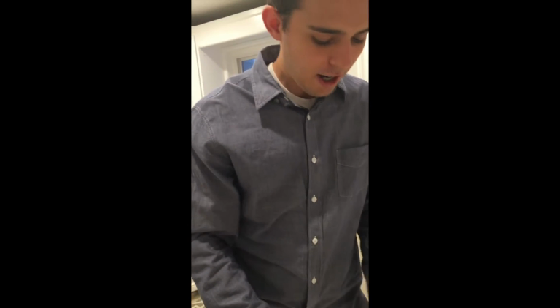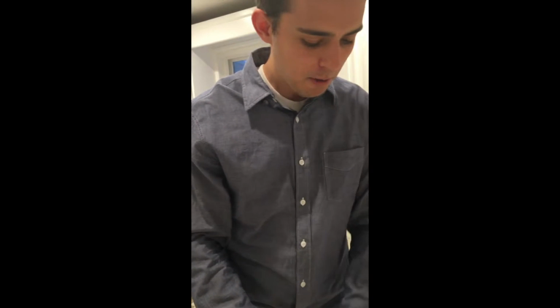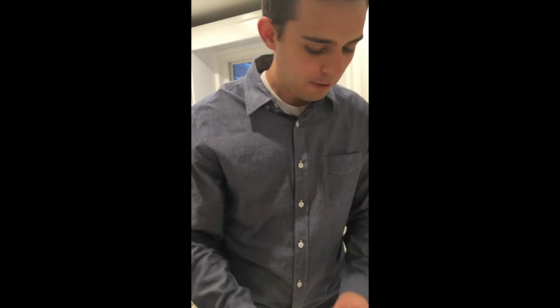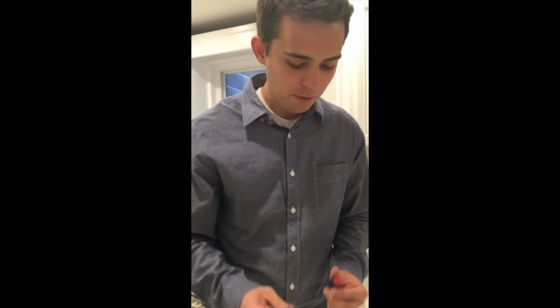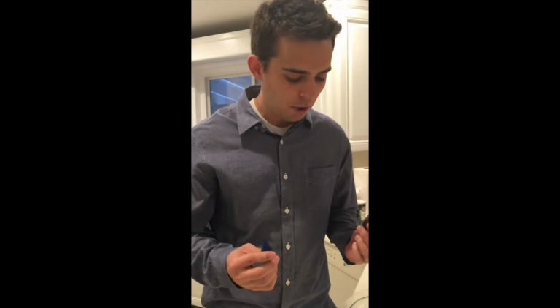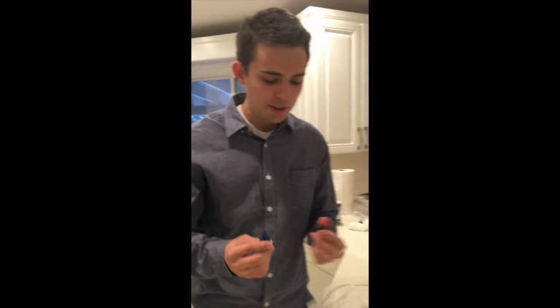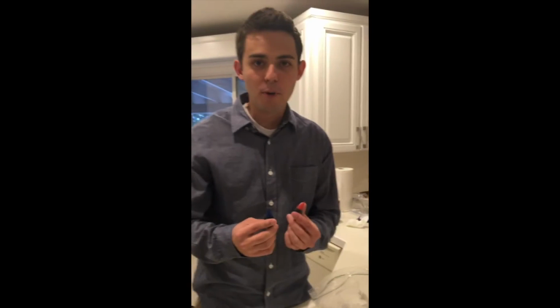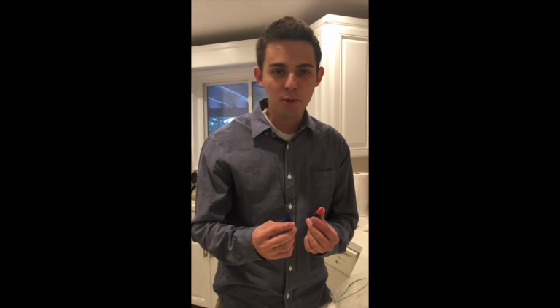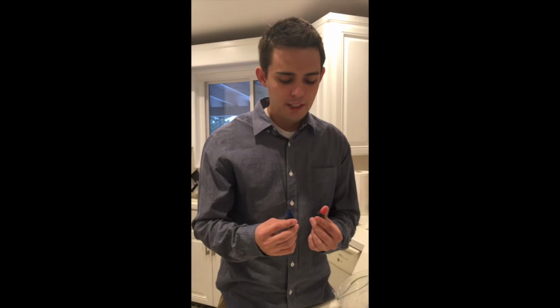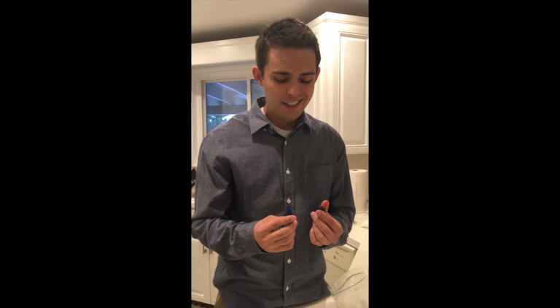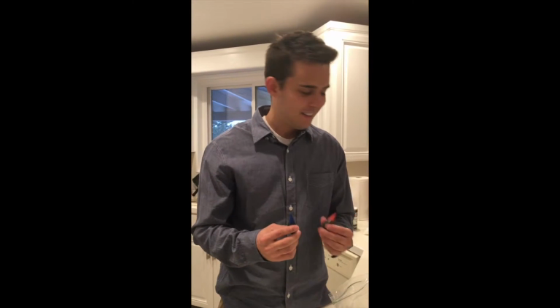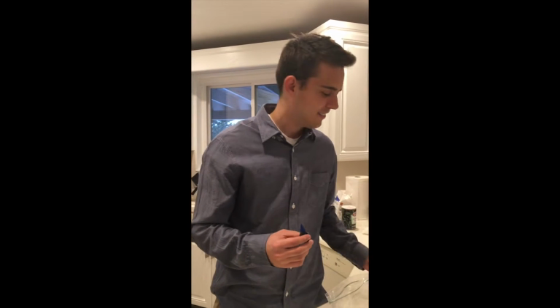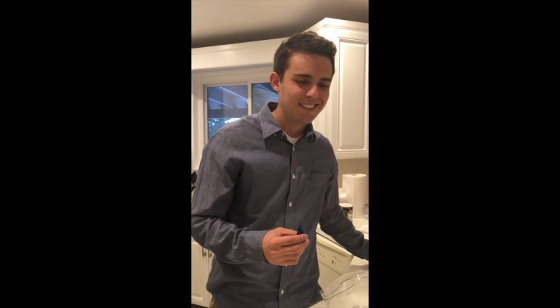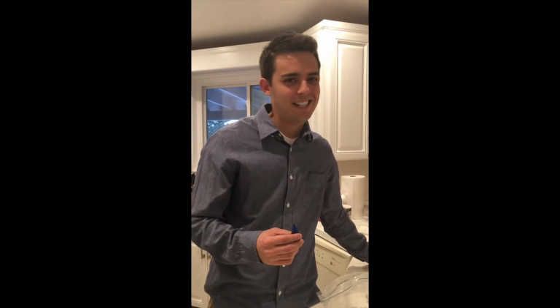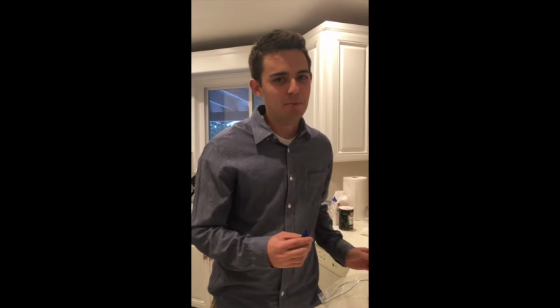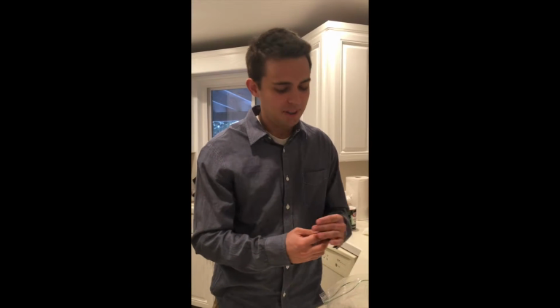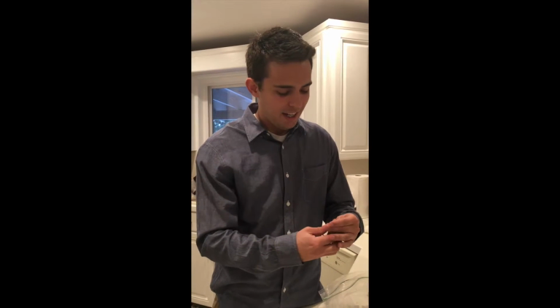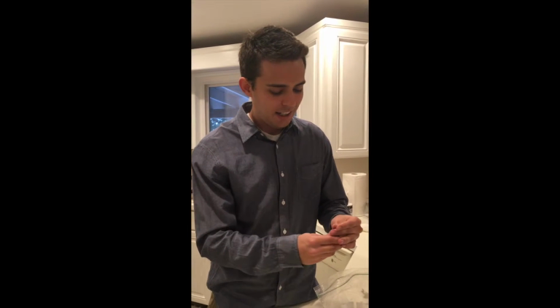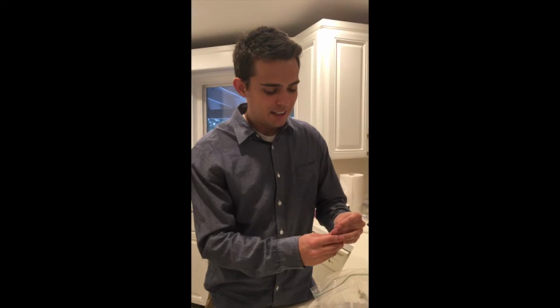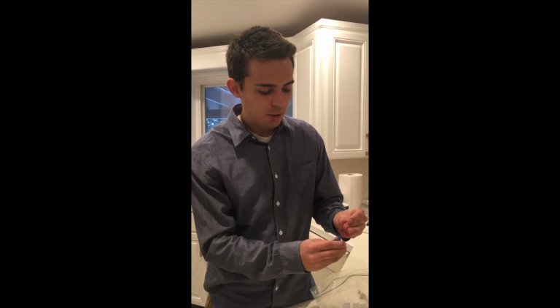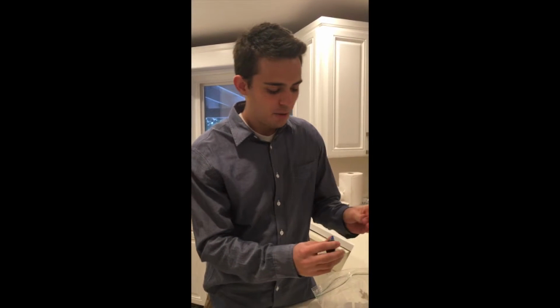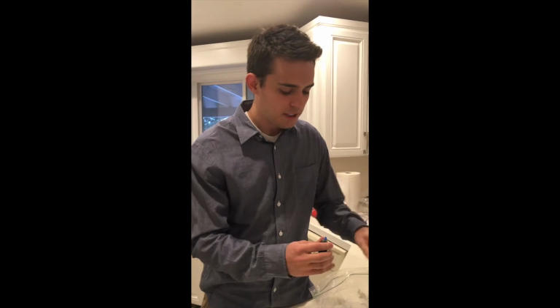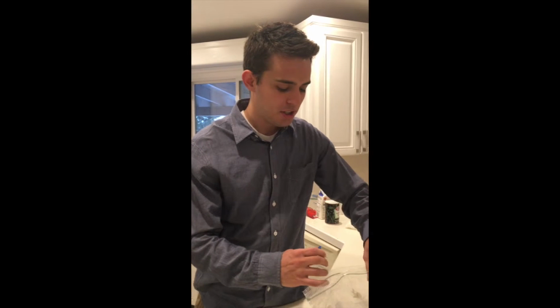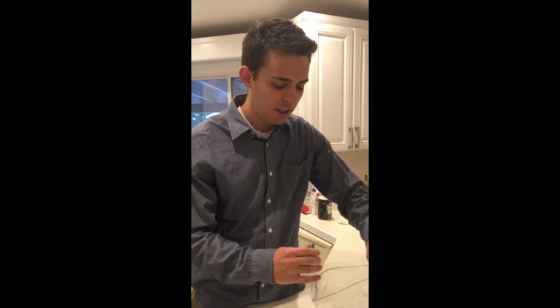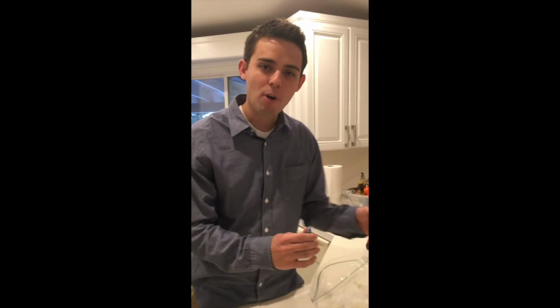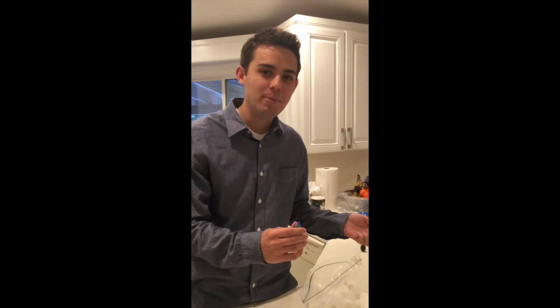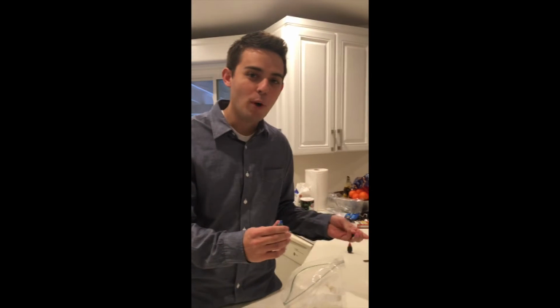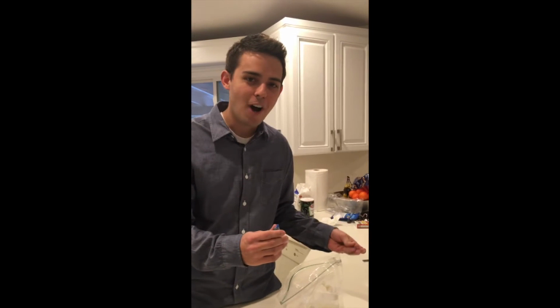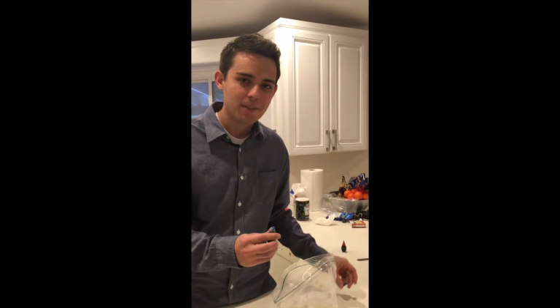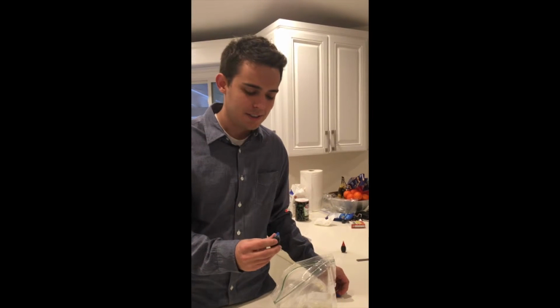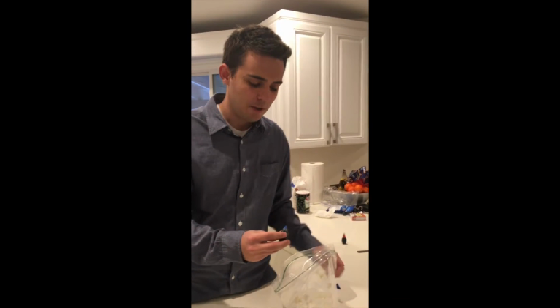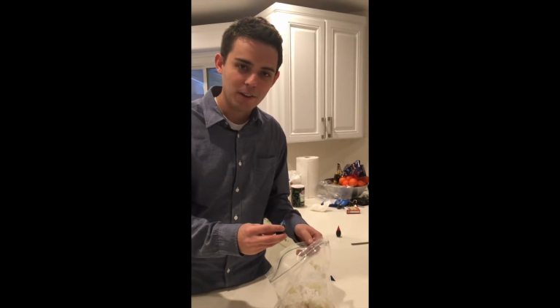I've been going back and forth over what color to do — red or blue — and it's going to have to be blue. In order to do this much play-doh I probably need about 20 drops of this to give it the right color.